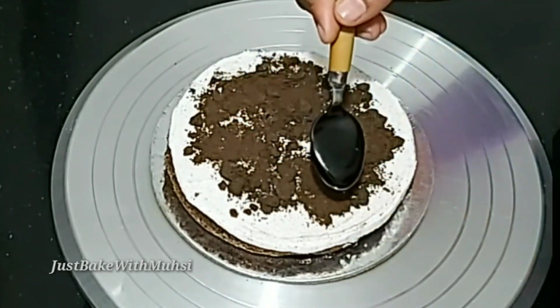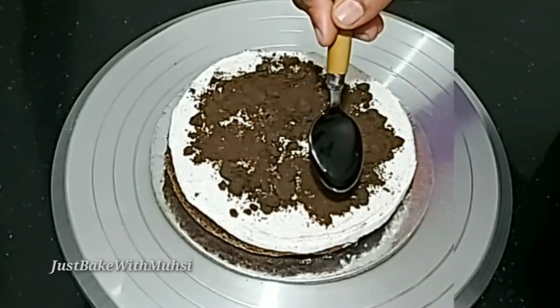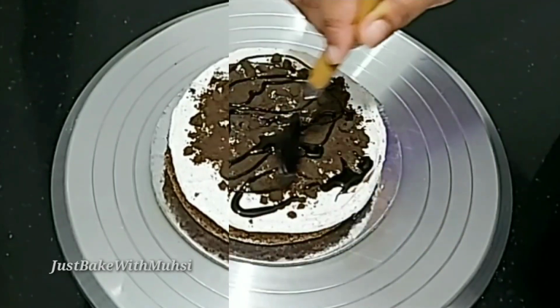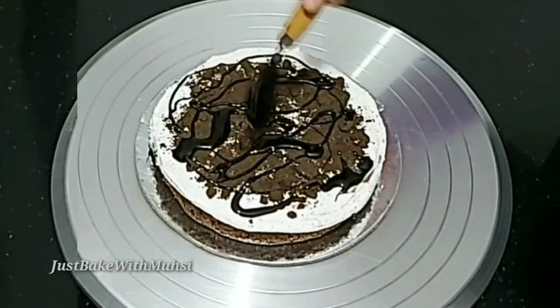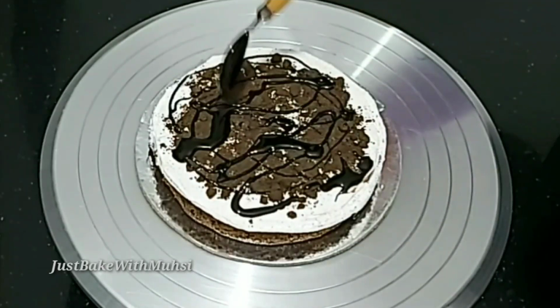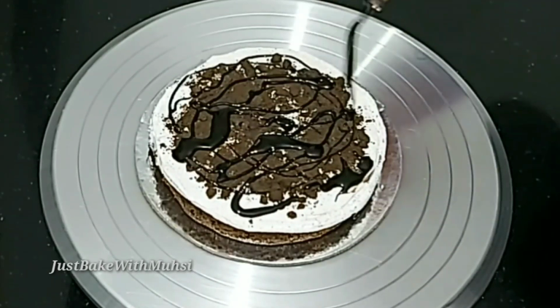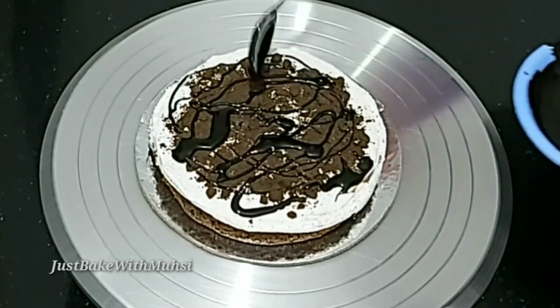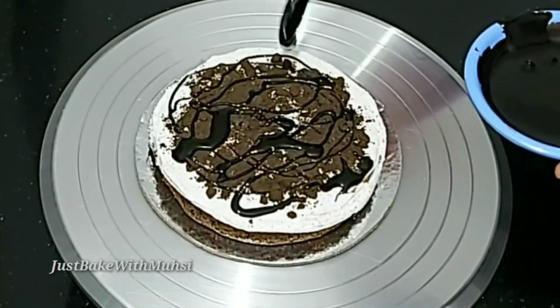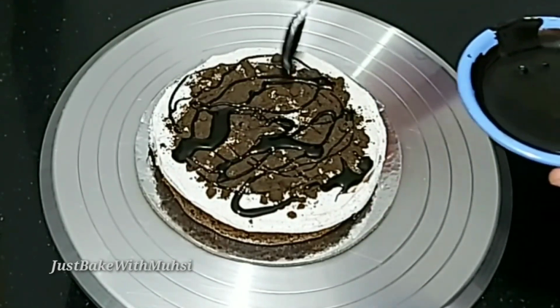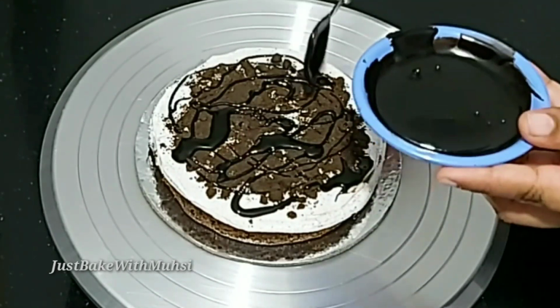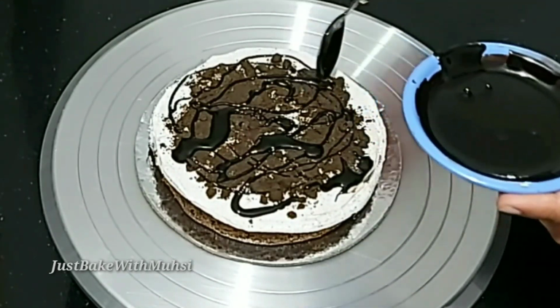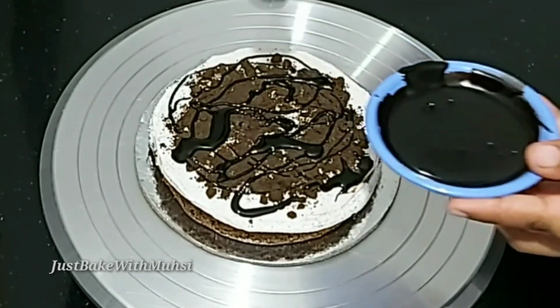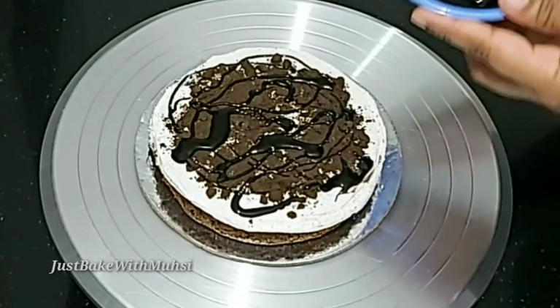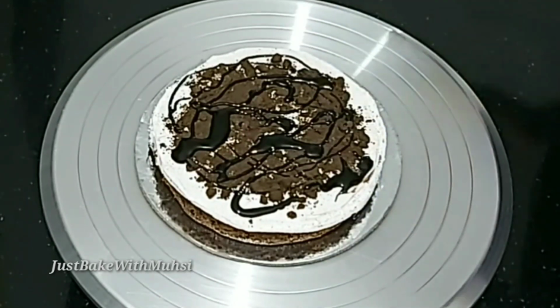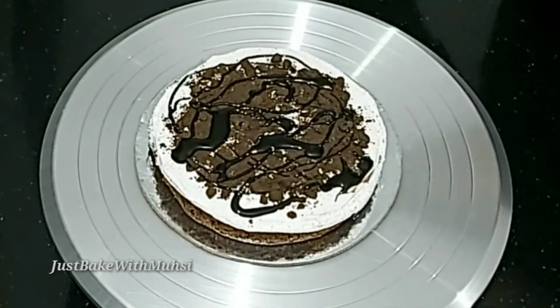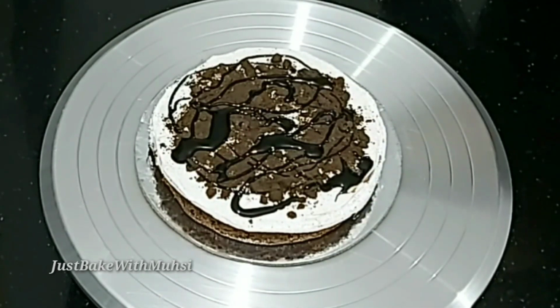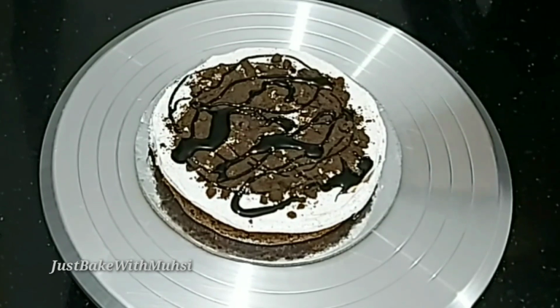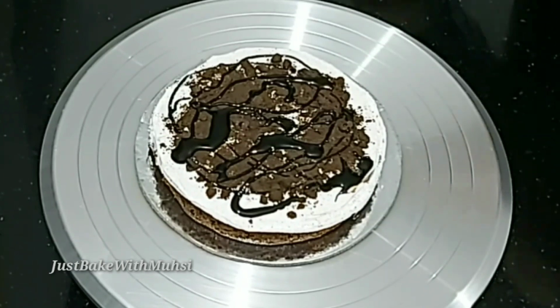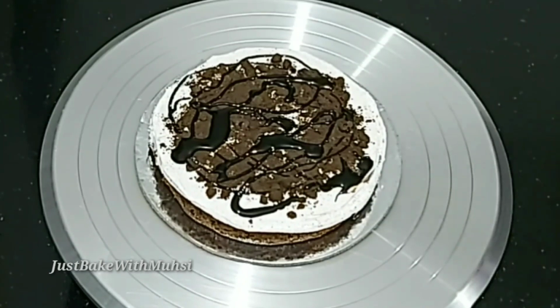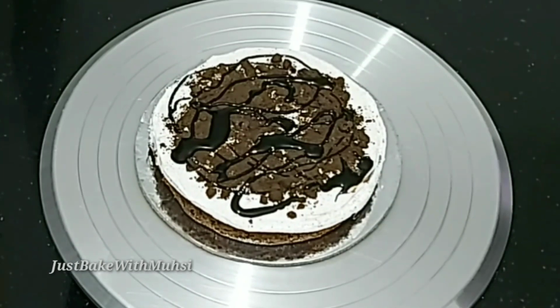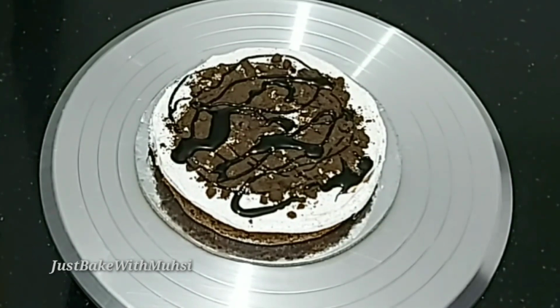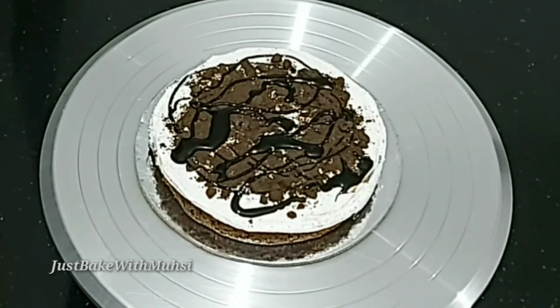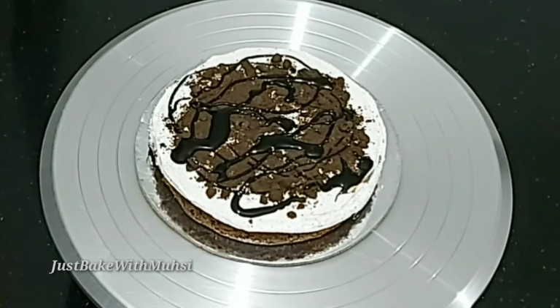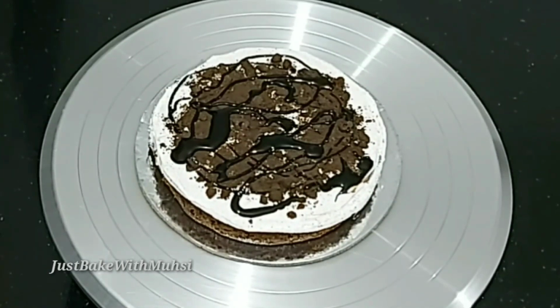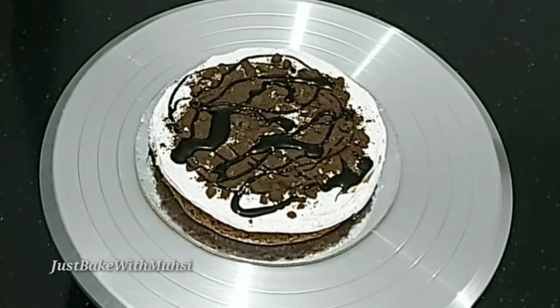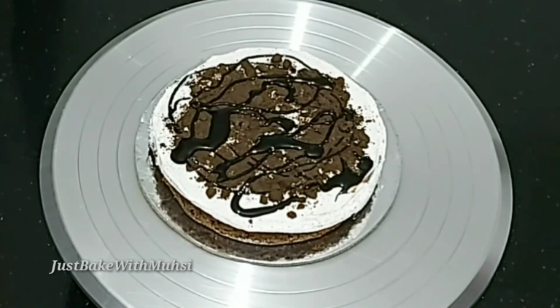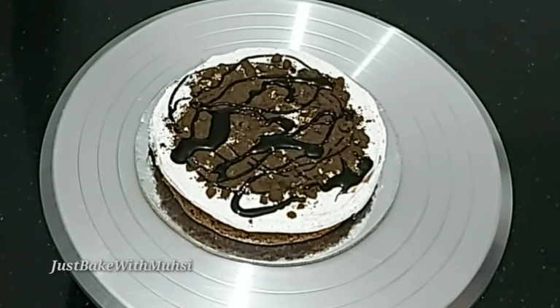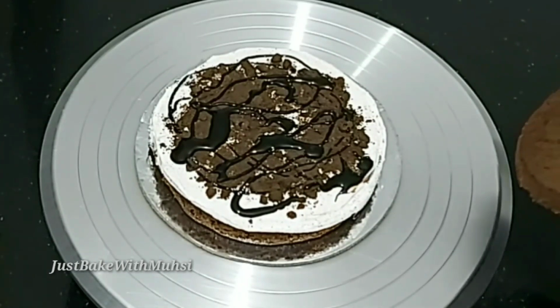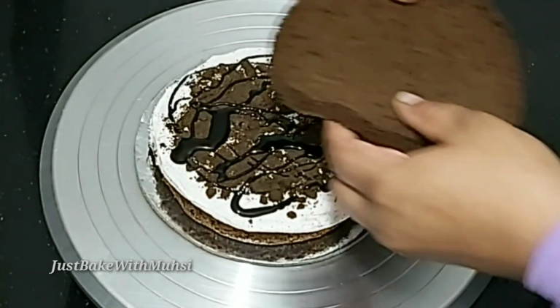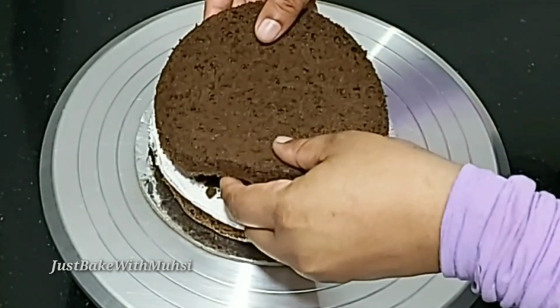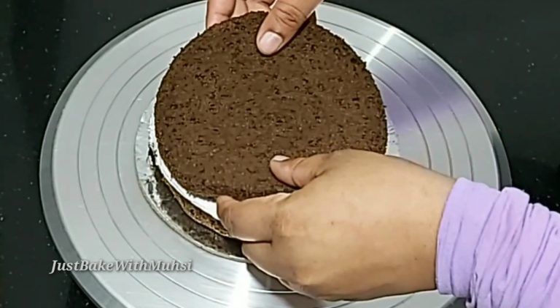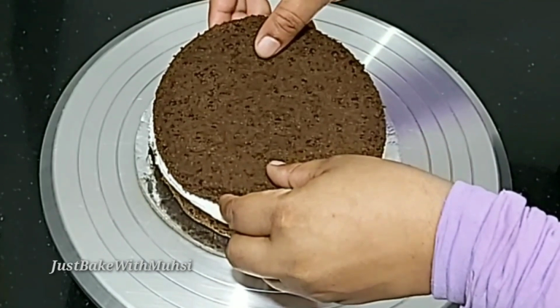For the chocolate ganache: 2 tablespoons dark chocolate, 1 tablespoon whipping cream, 1 teaspoon butter. I am going to add a little ganache and then add the next layer of cake.